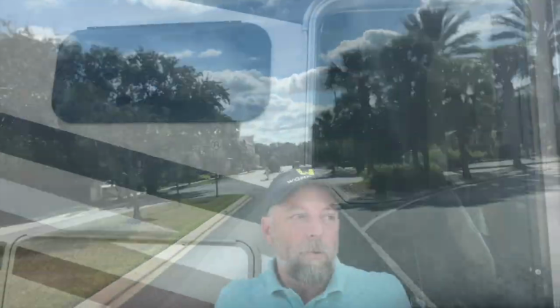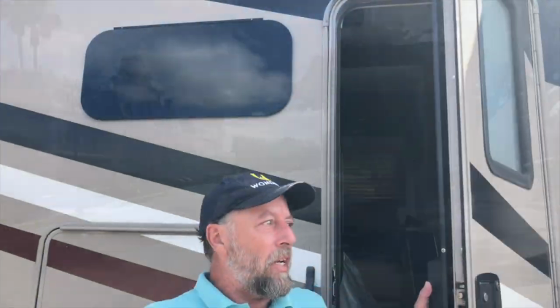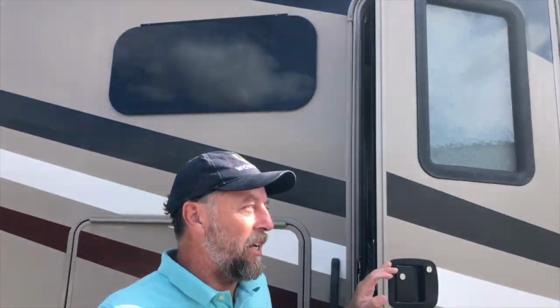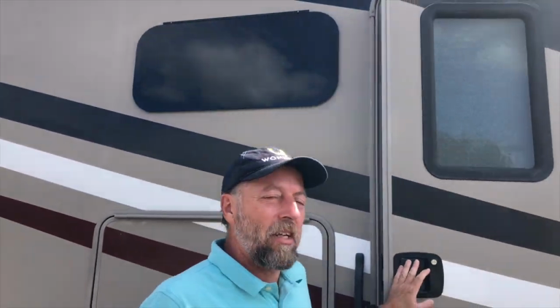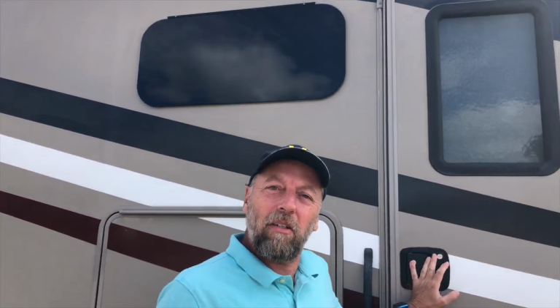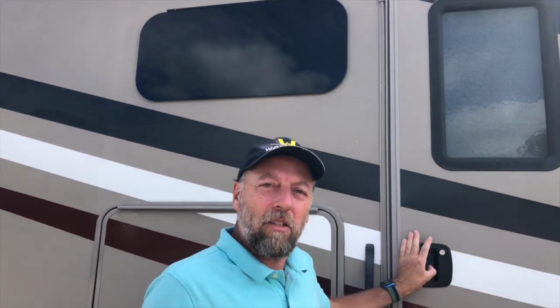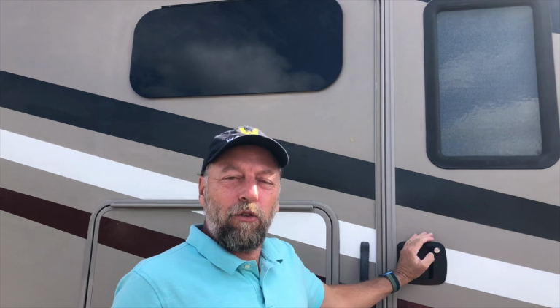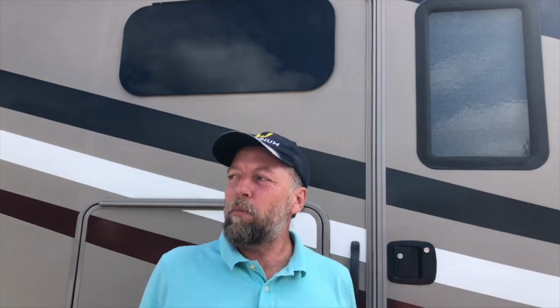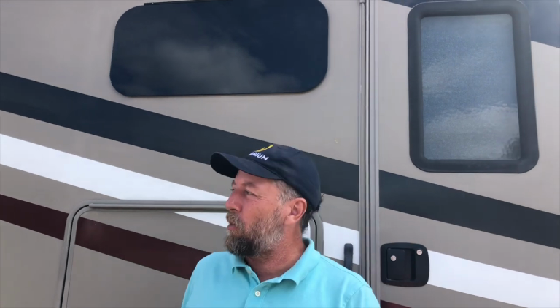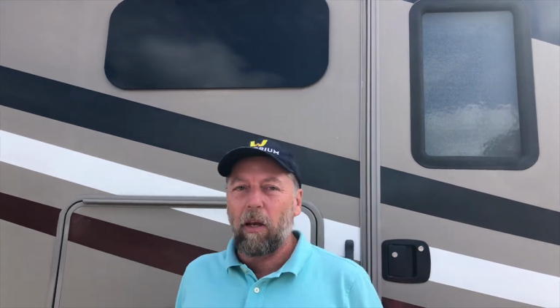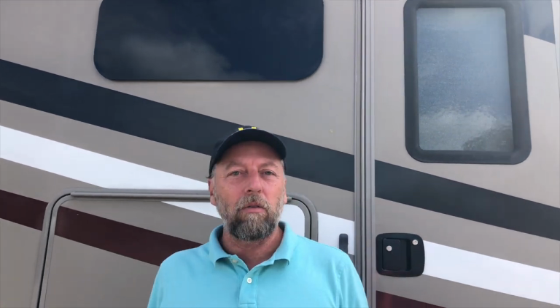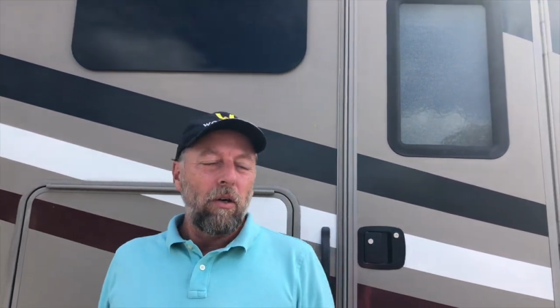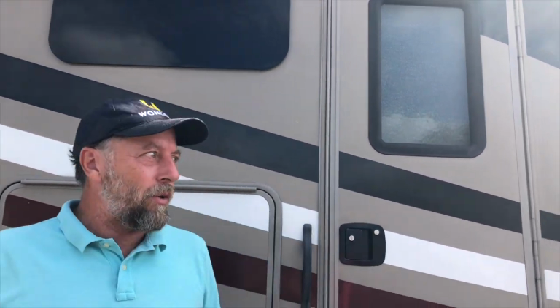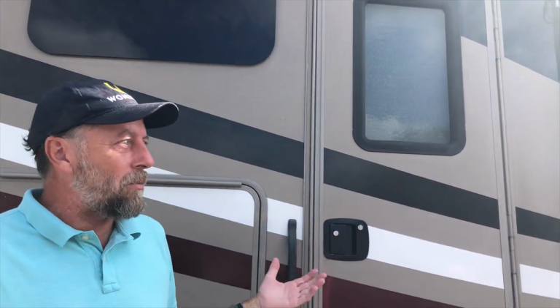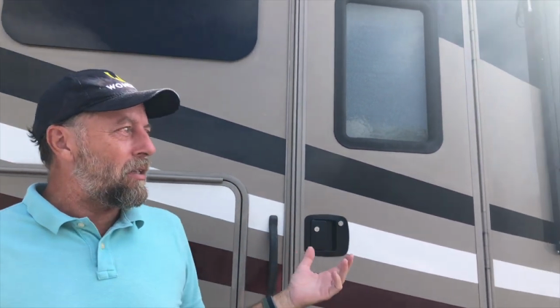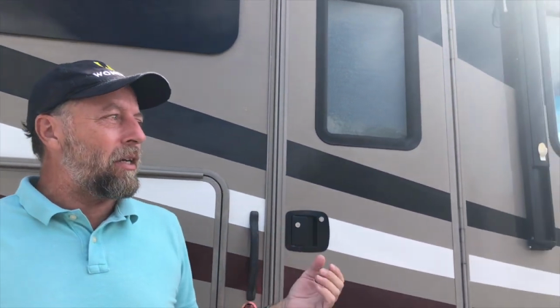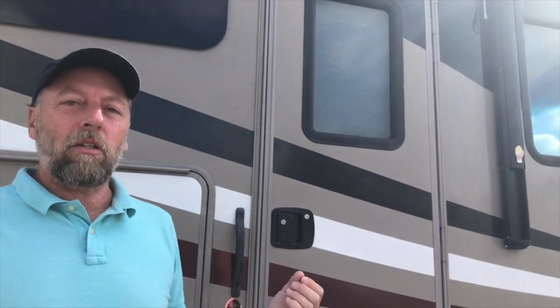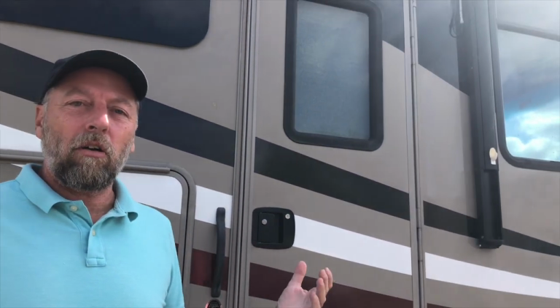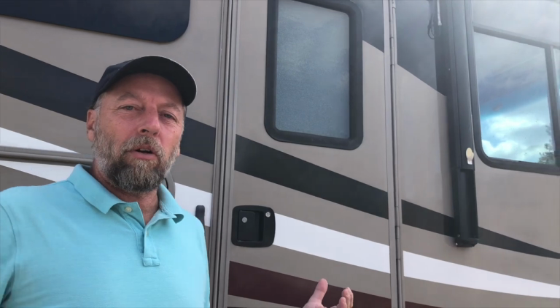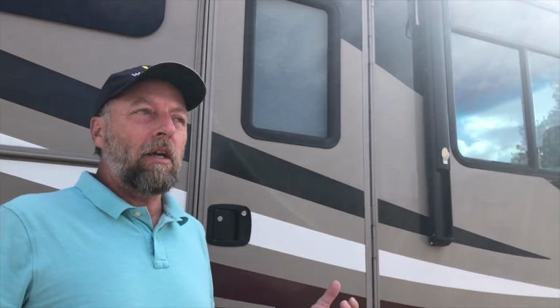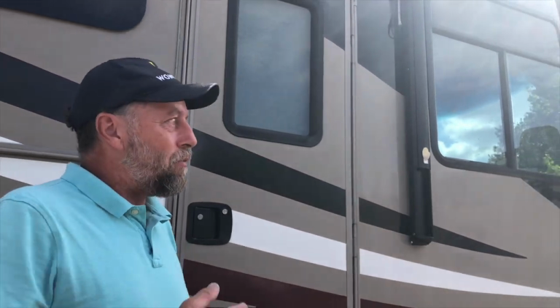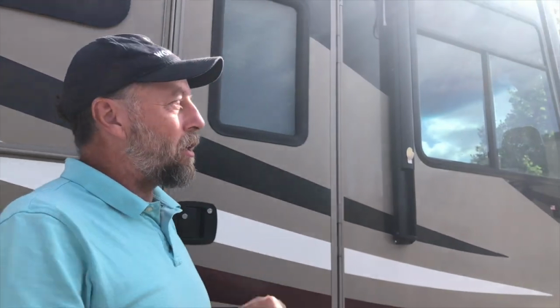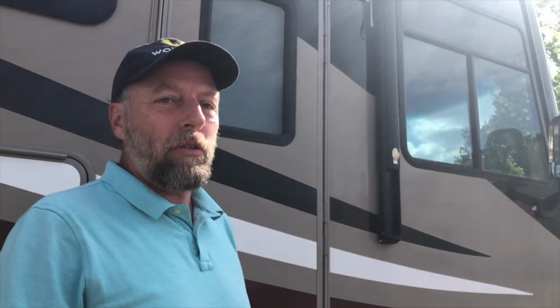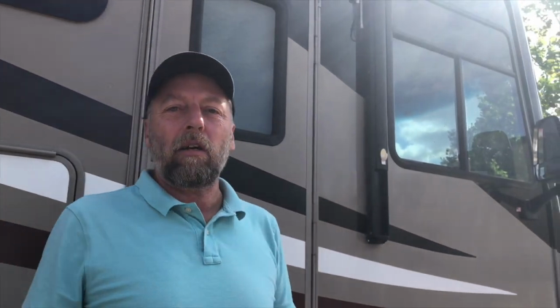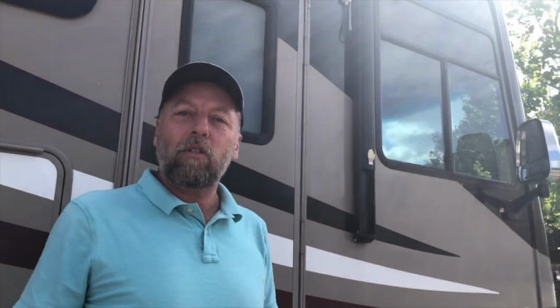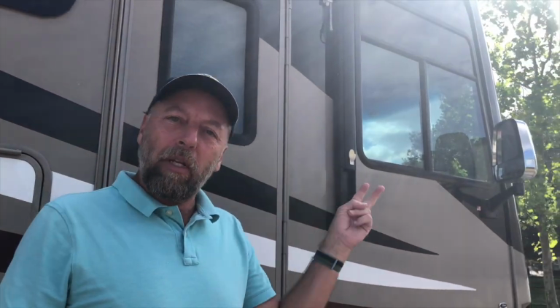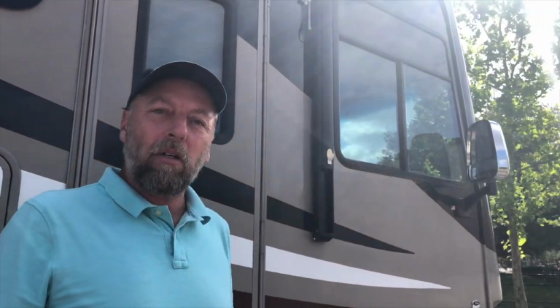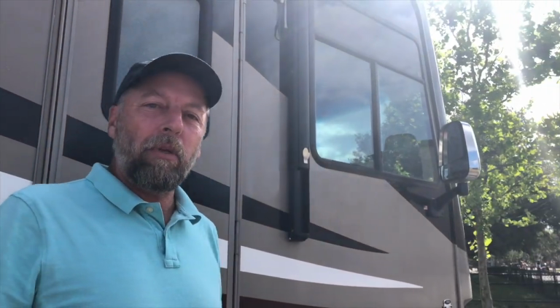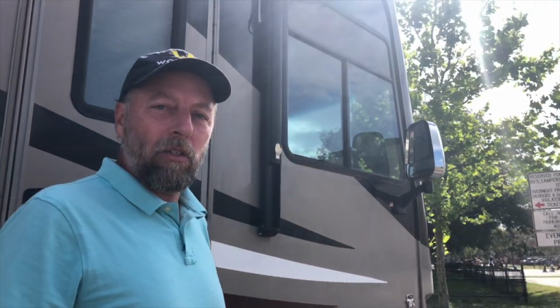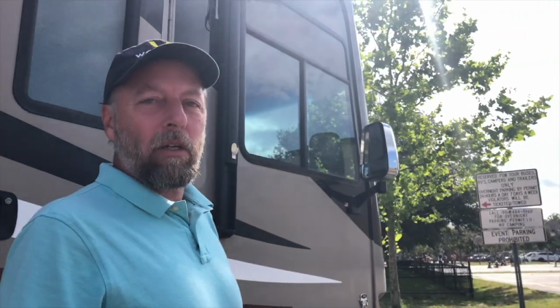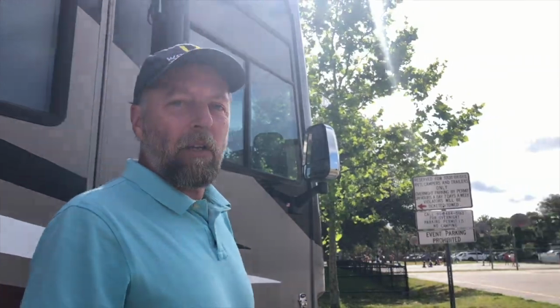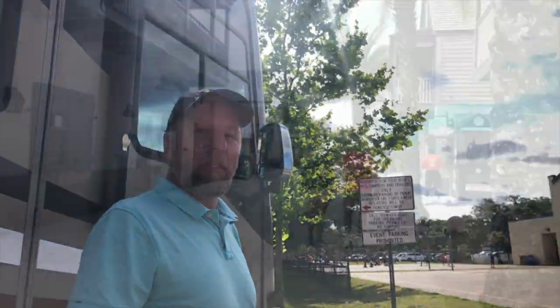Well, we made it to St. Augustine, just a few short minutes away from our campground. One of the great things about this area is there's RV parking very close to downtown. So just a couple minute walk and we'll be in historic St. Augustine.